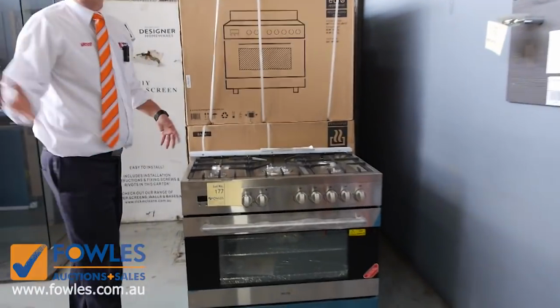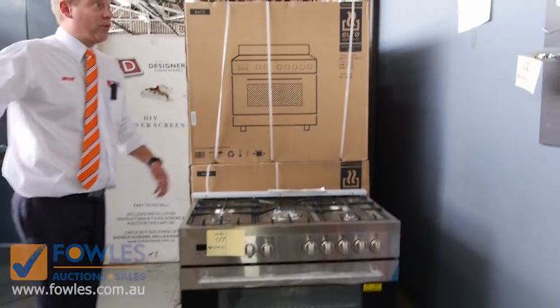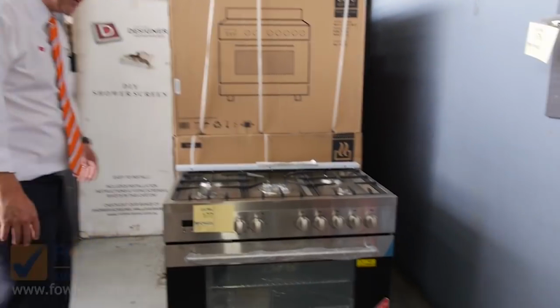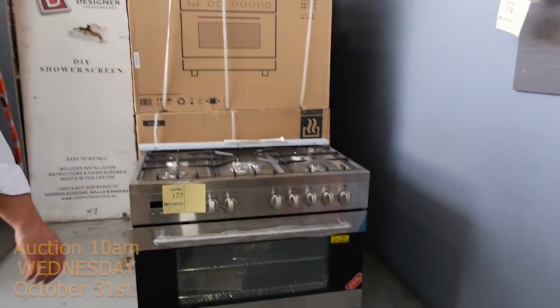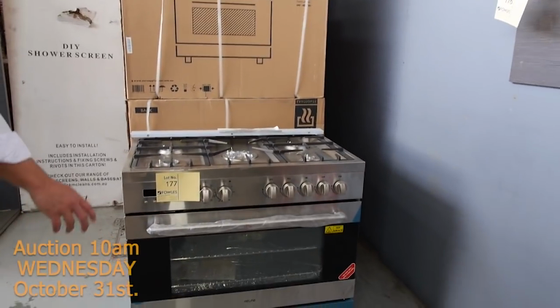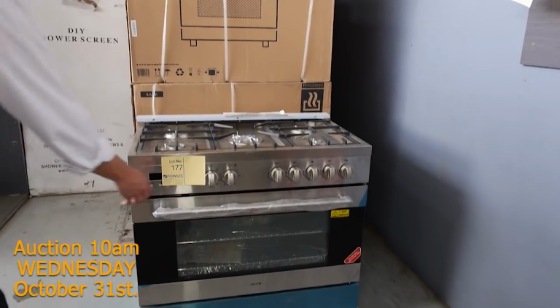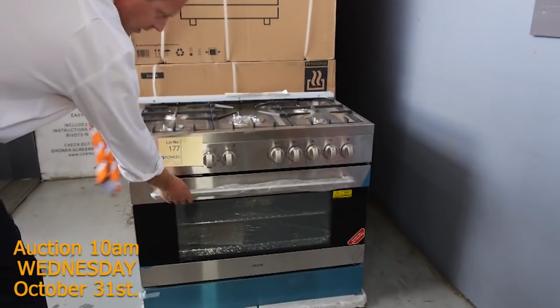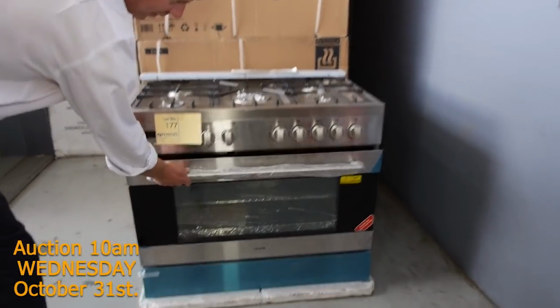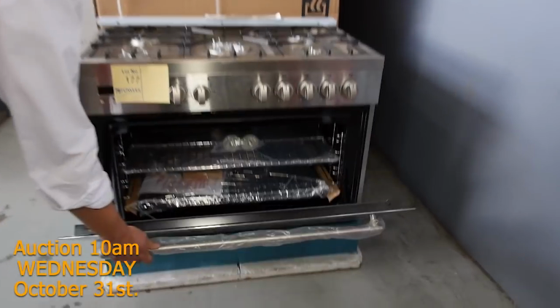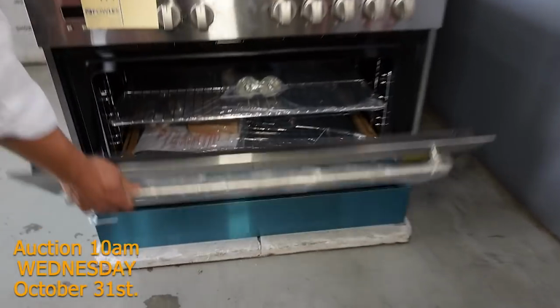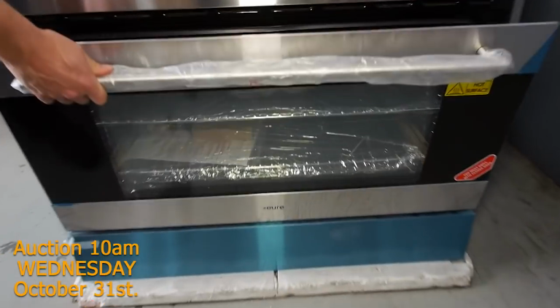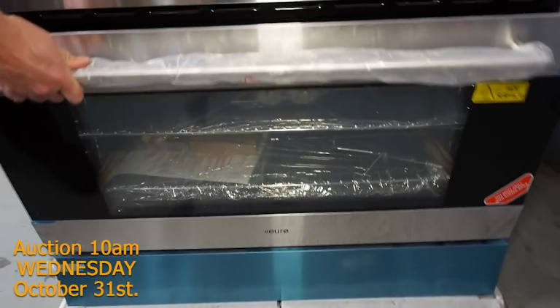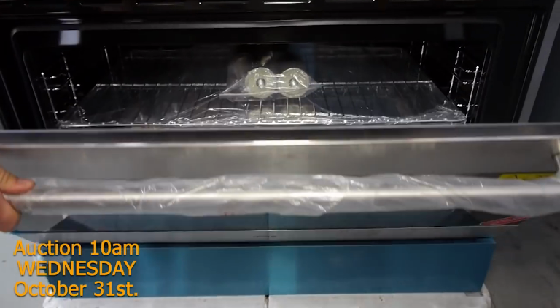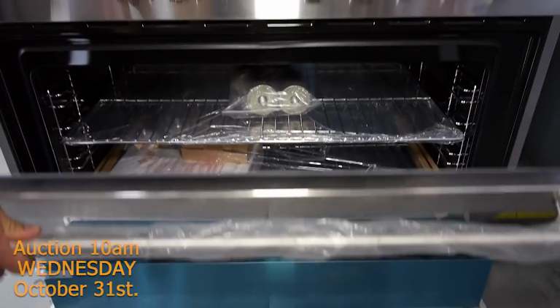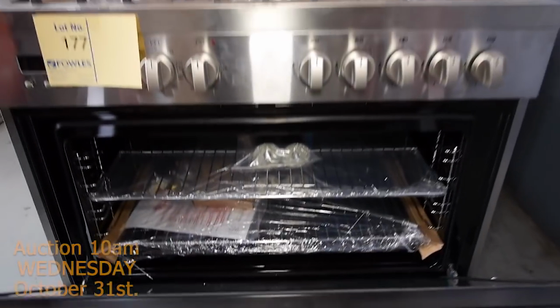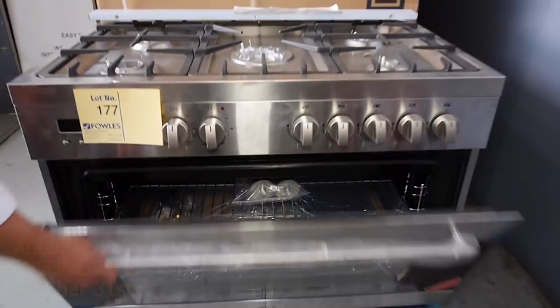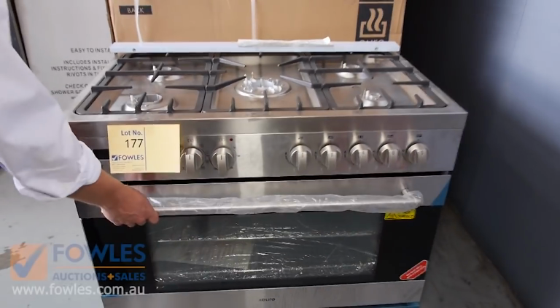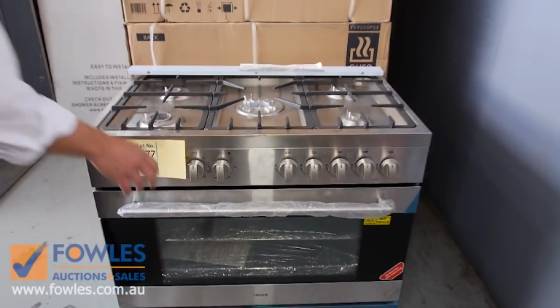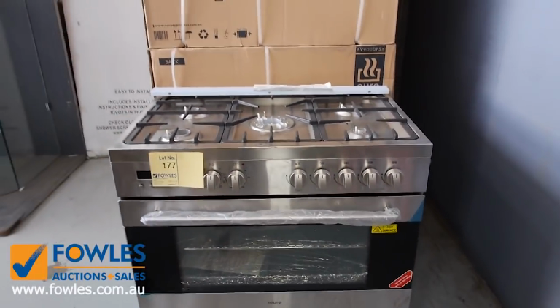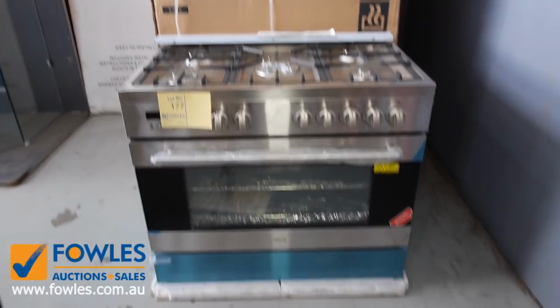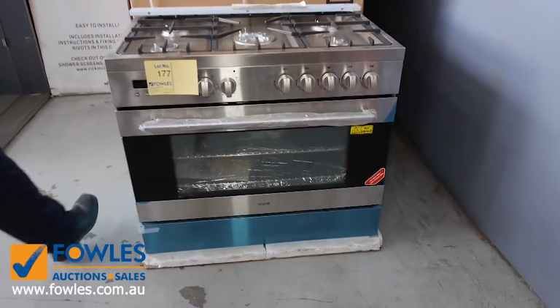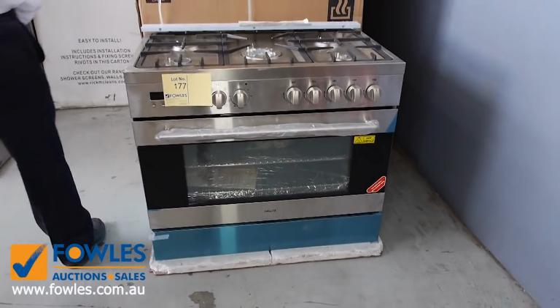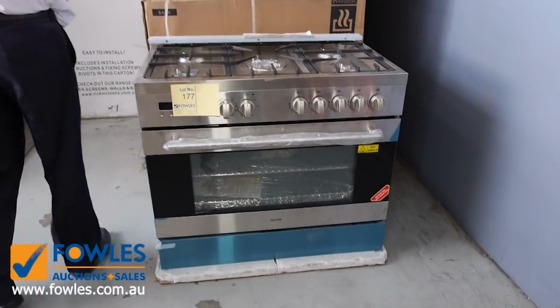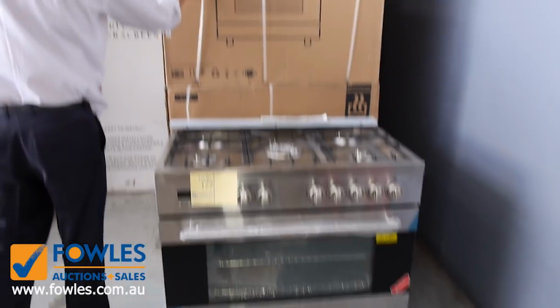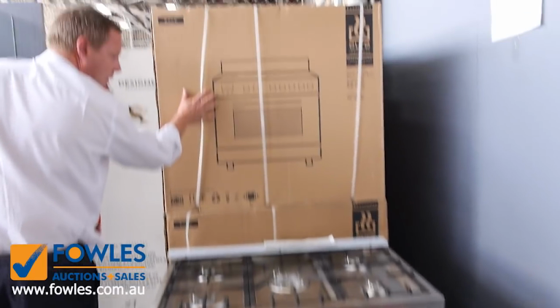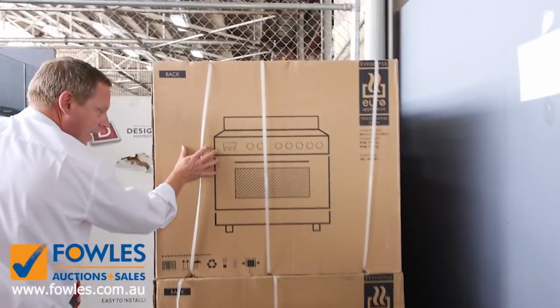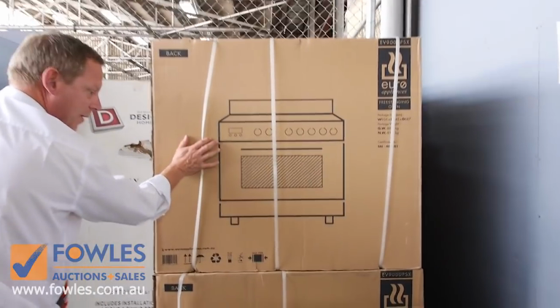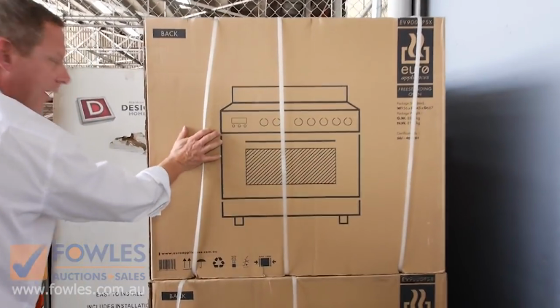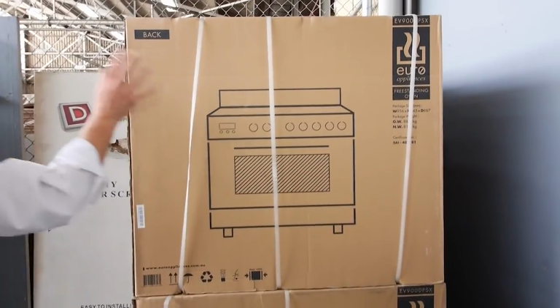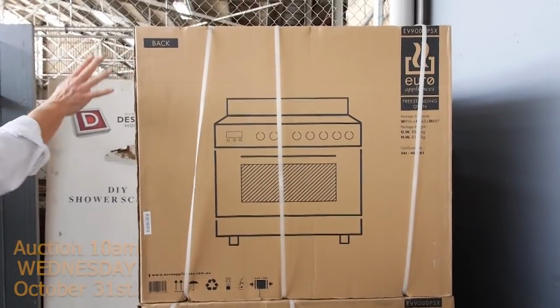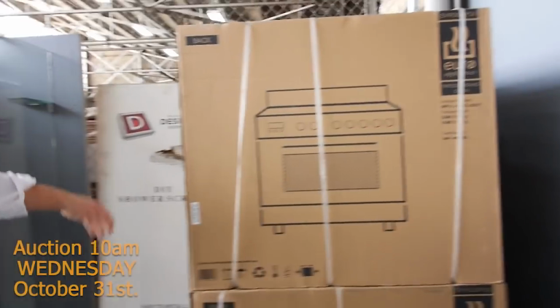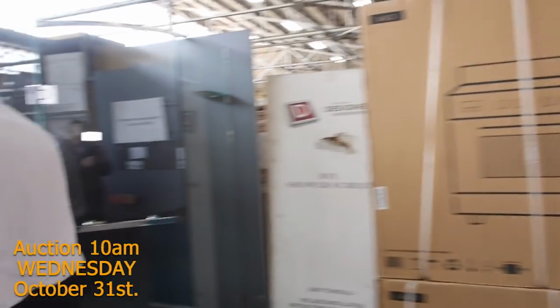These ones here are the Euro 900mm stainless steel unit, in the box with a year's warranty, and you'll be looking at around the $1,000 mark on those, so quite good buying as well.